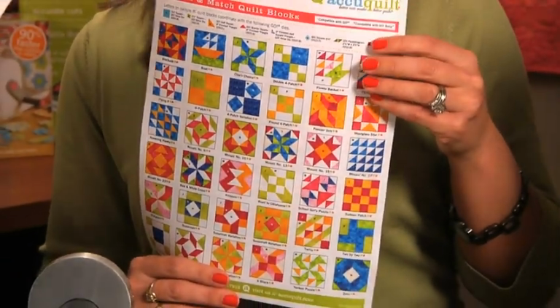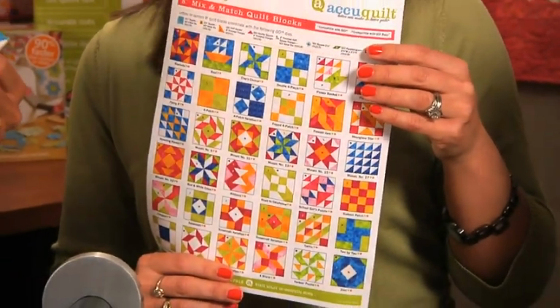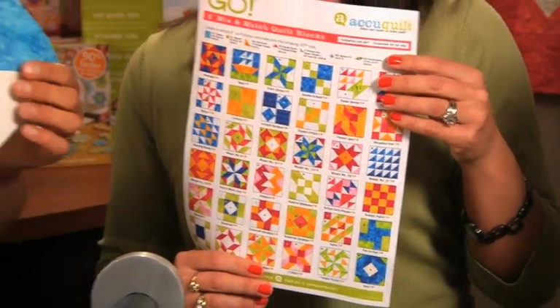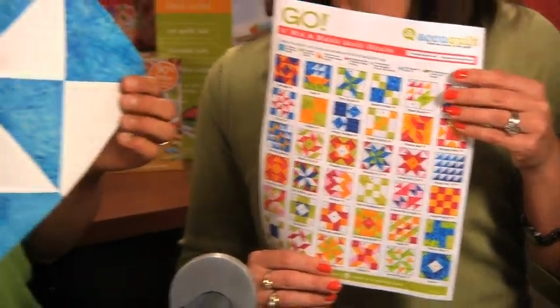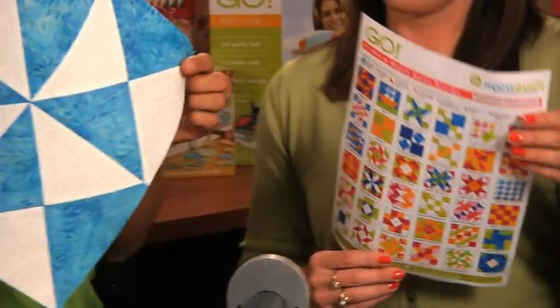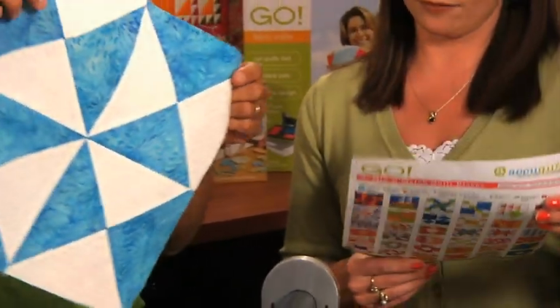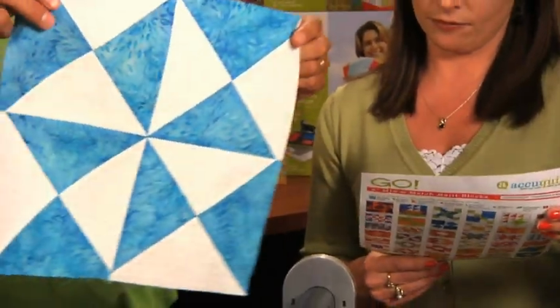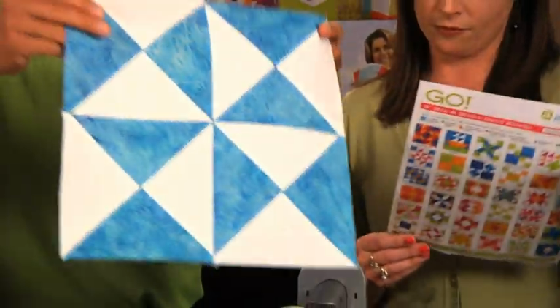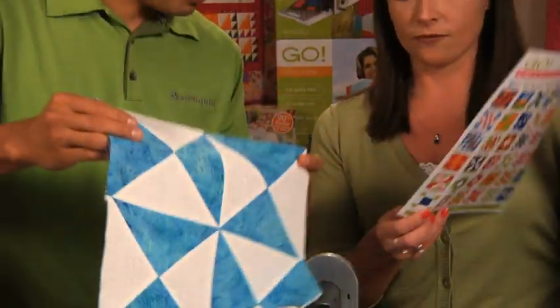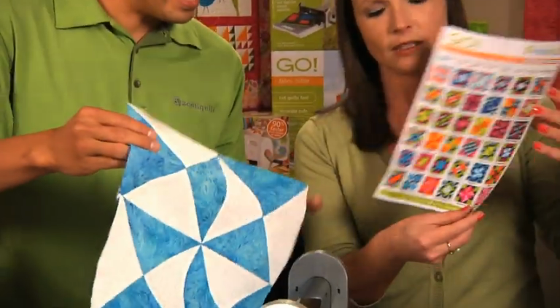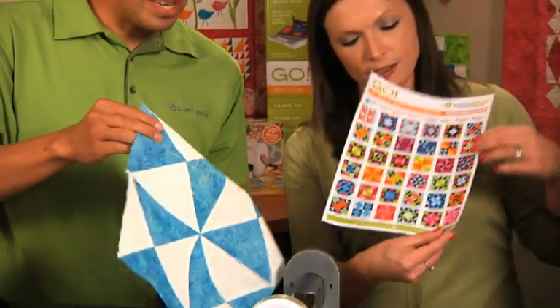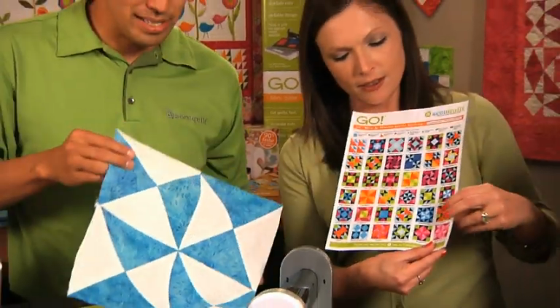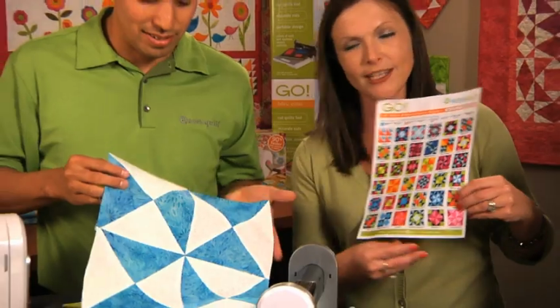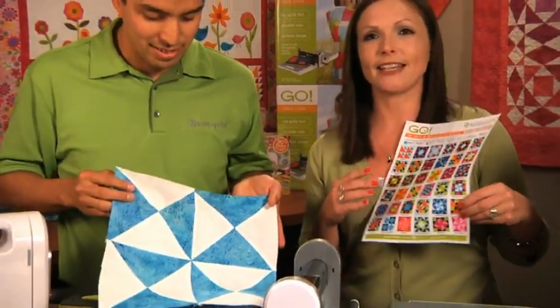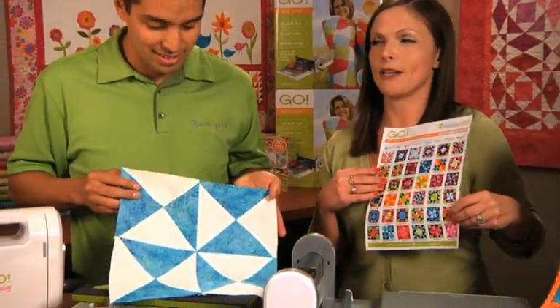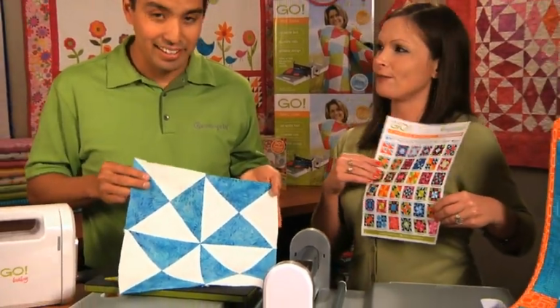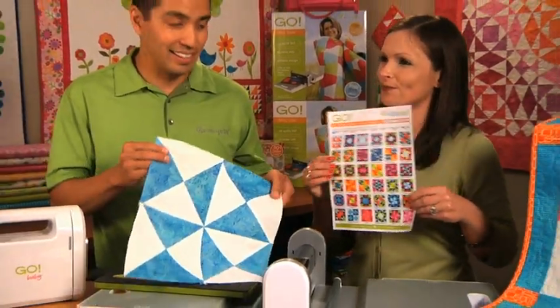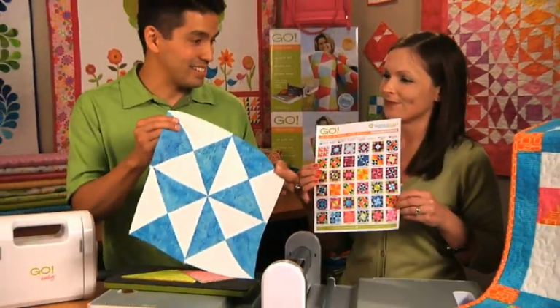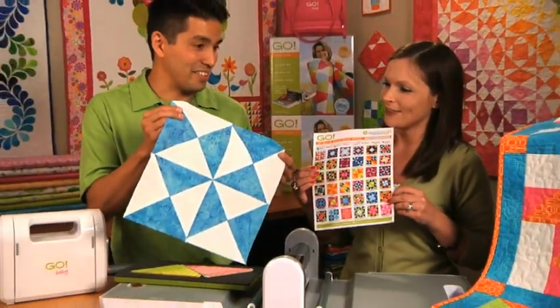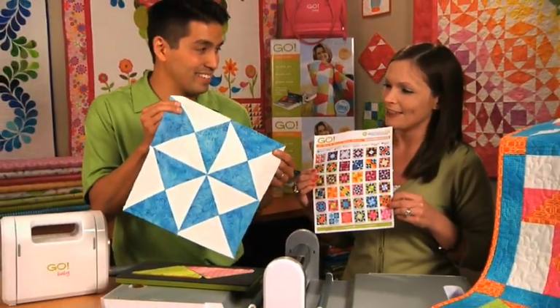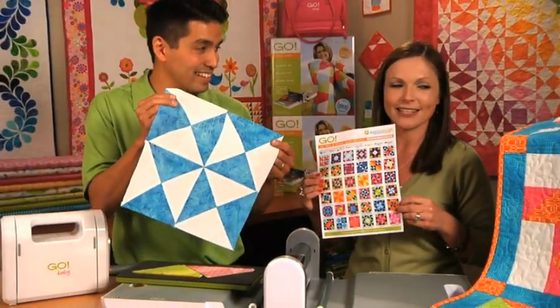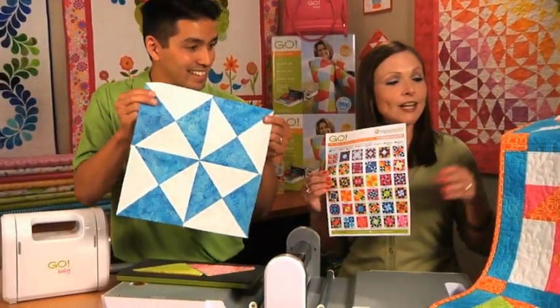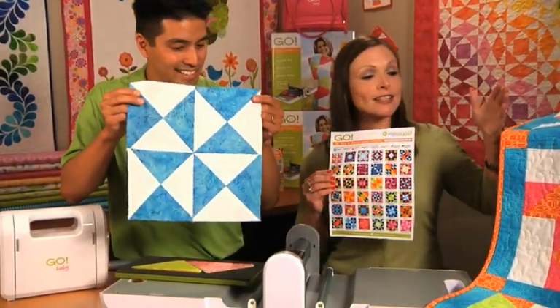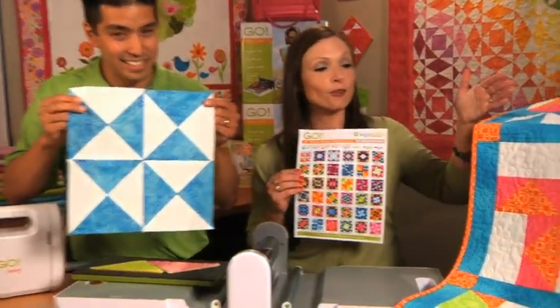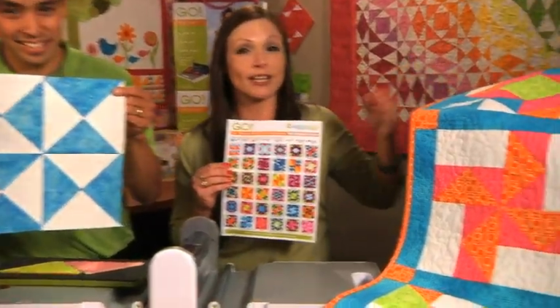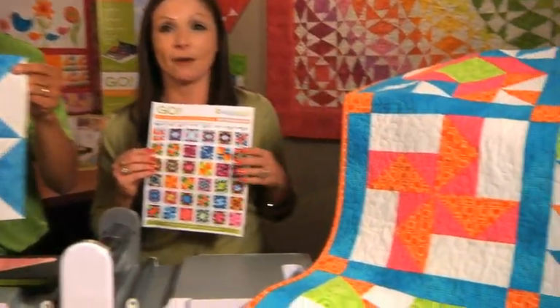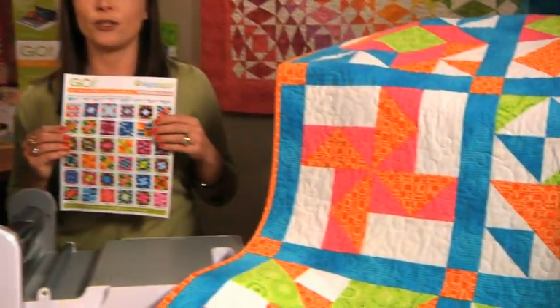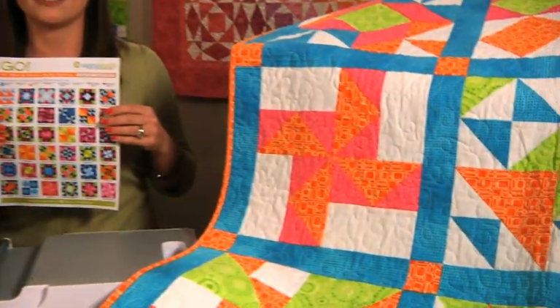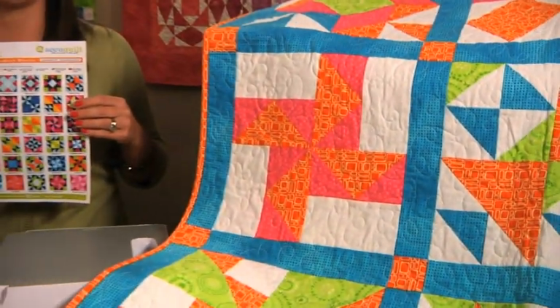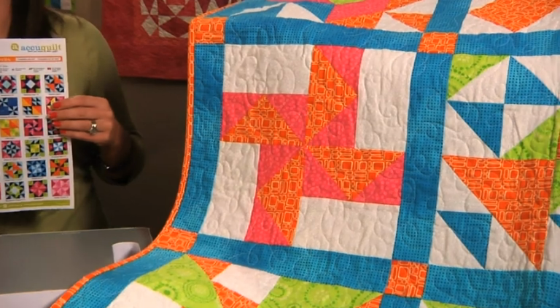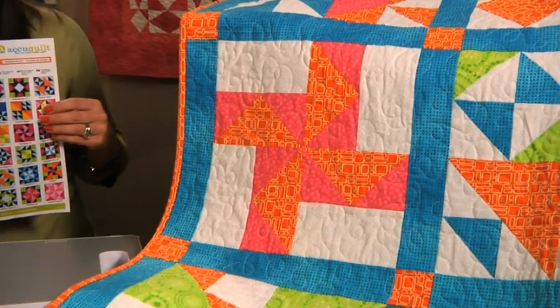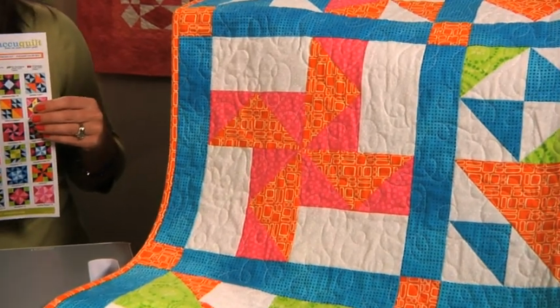One of the ones I've seen there — if you turn it over — is called the Yankee Puzzle. That's very cool. And here is another great example of using the different mix and match blocks.